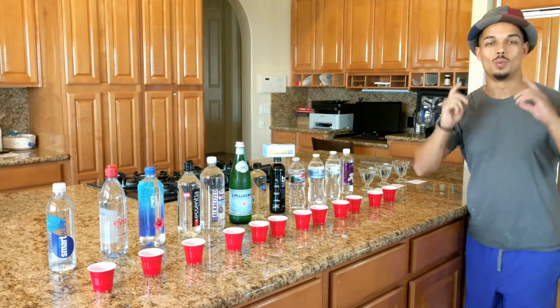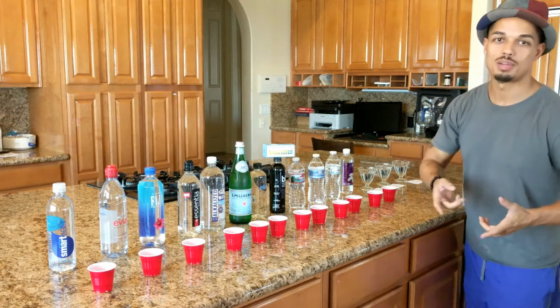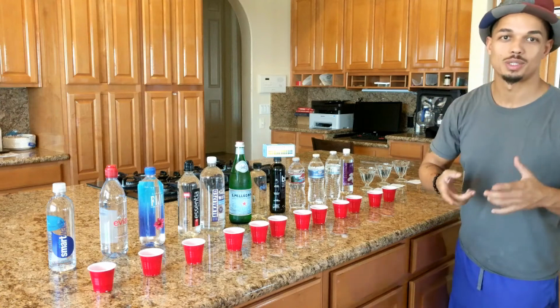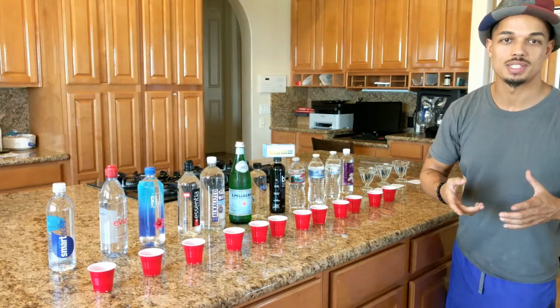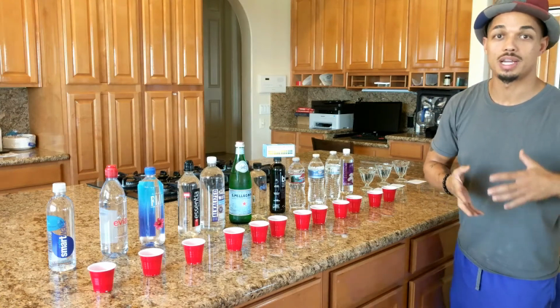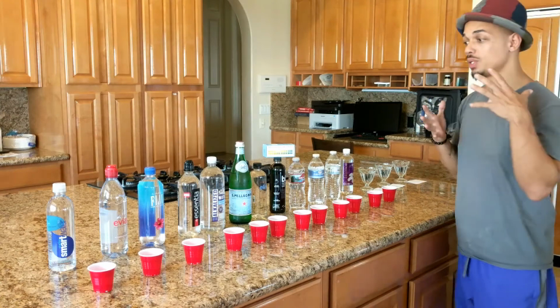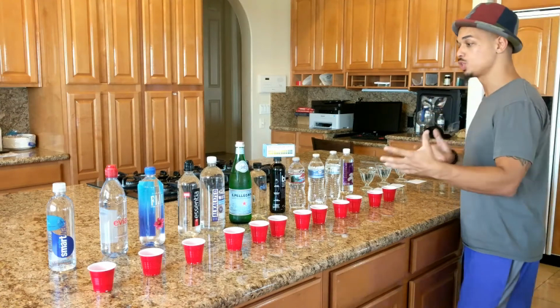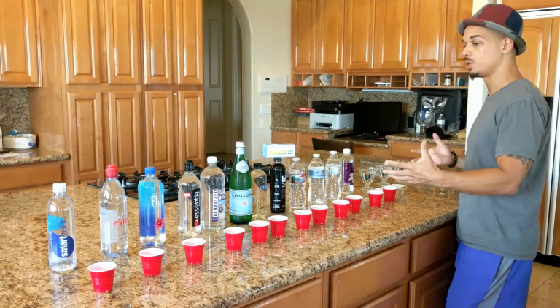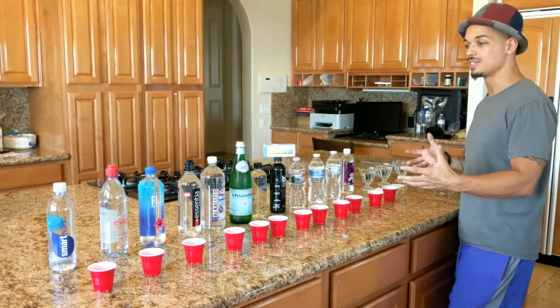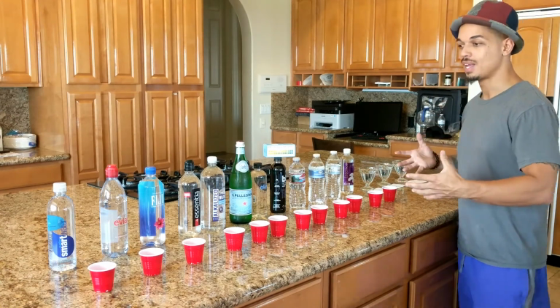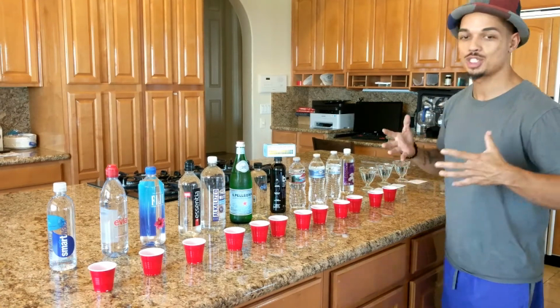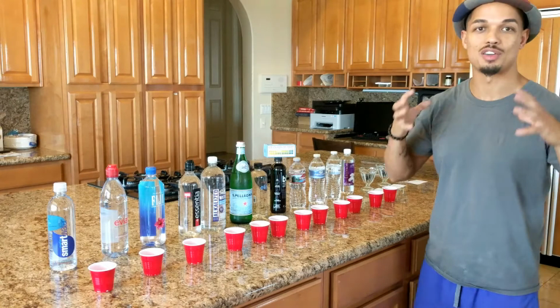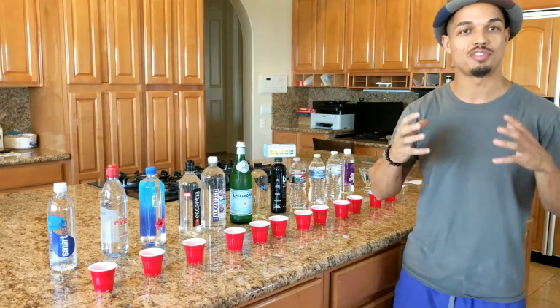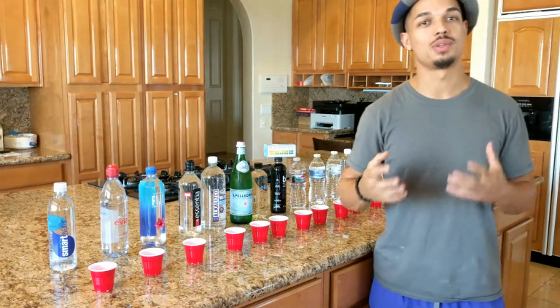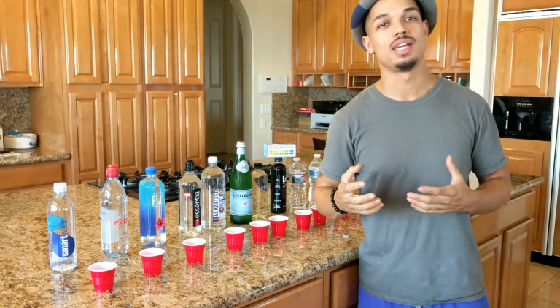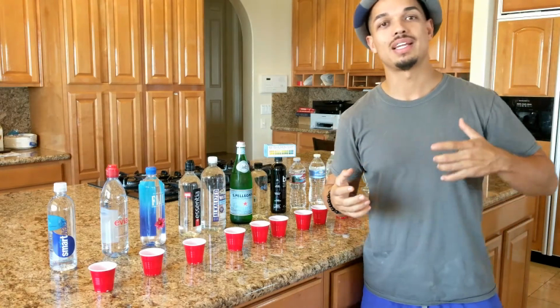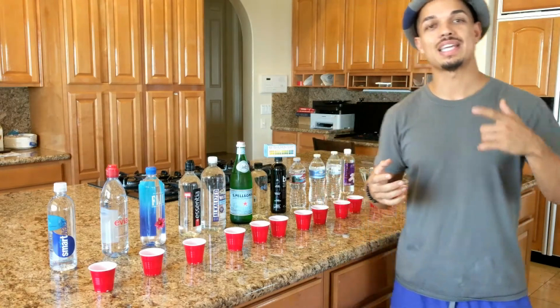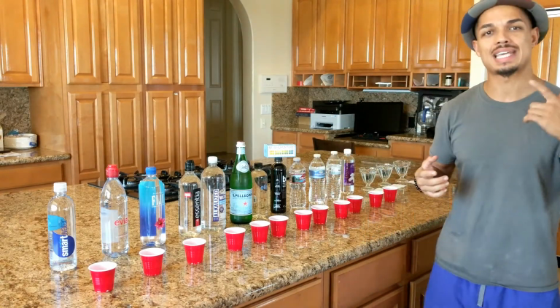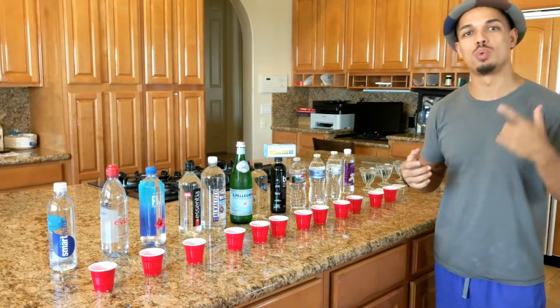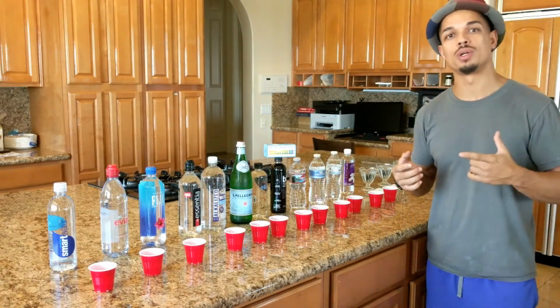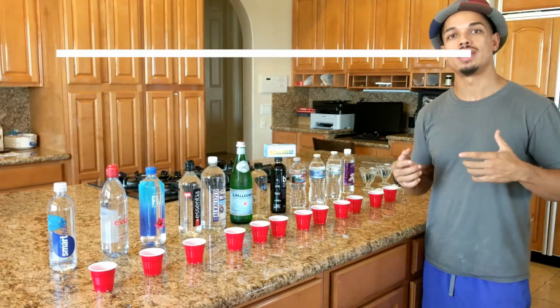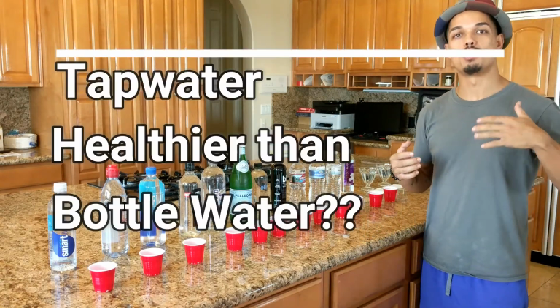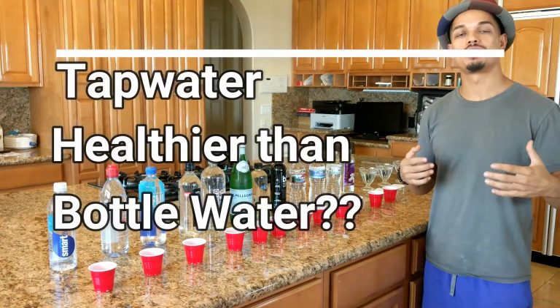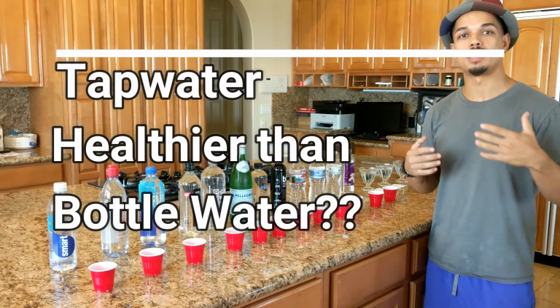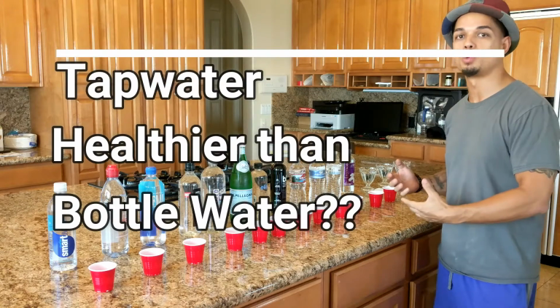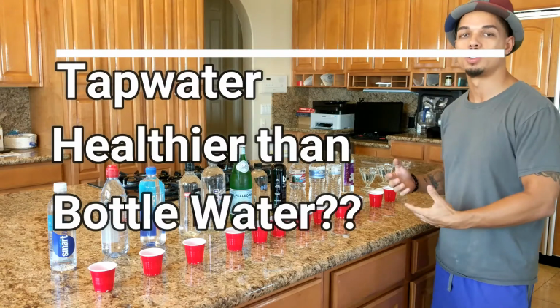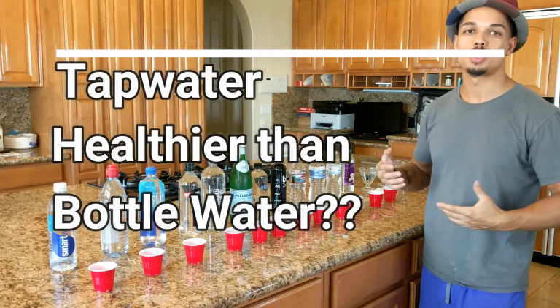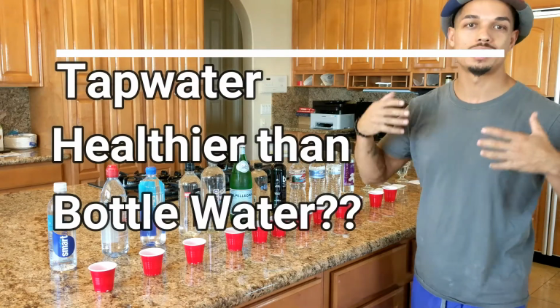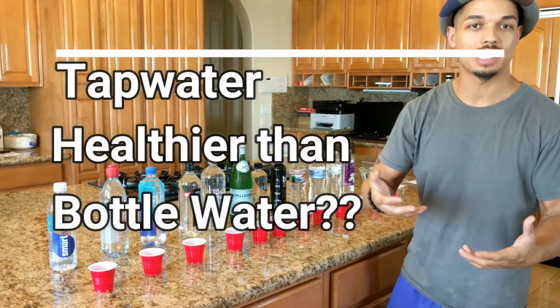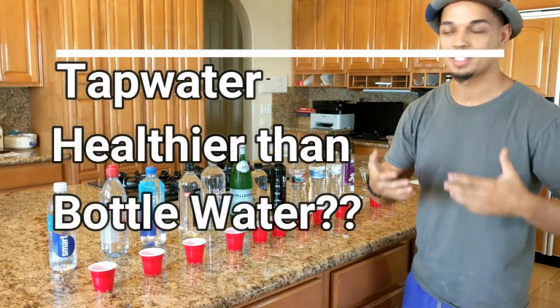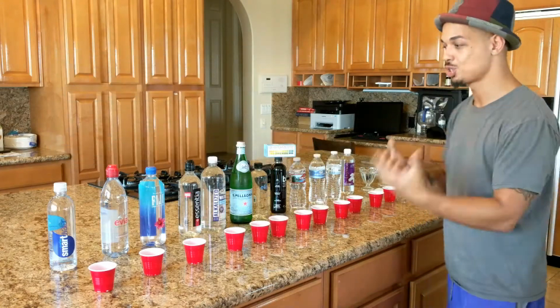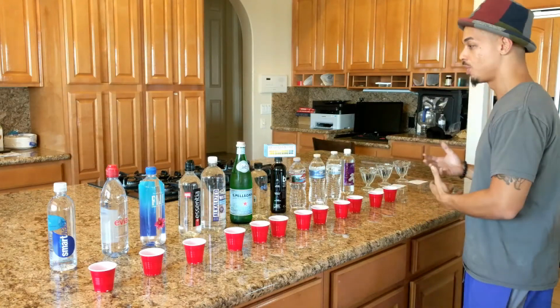What's up everybody? Lawrence Aponte here. I wanted to shoot this quick video because I saw a fun fact the other day that said tap water is healthier than bottled water. So I wanted to debunk that myth and see if it's true or false.